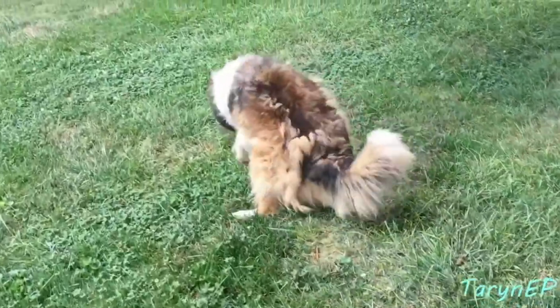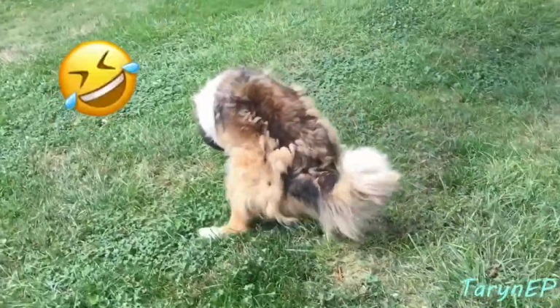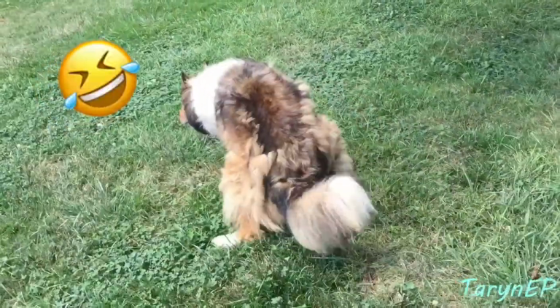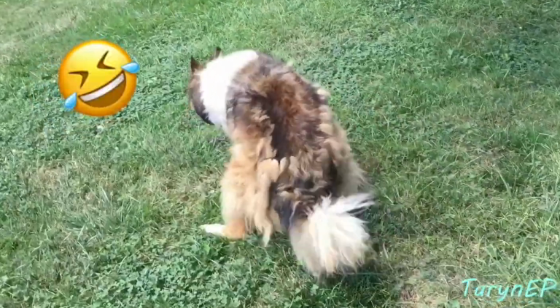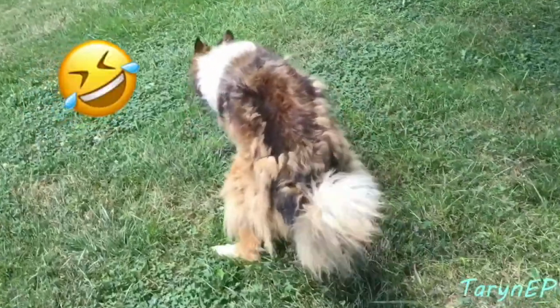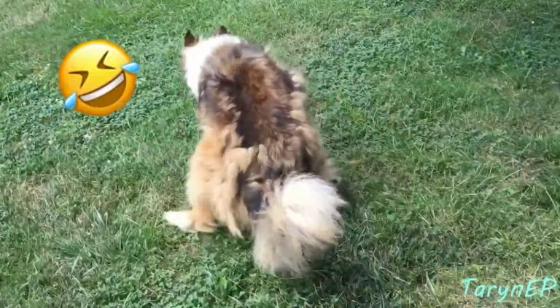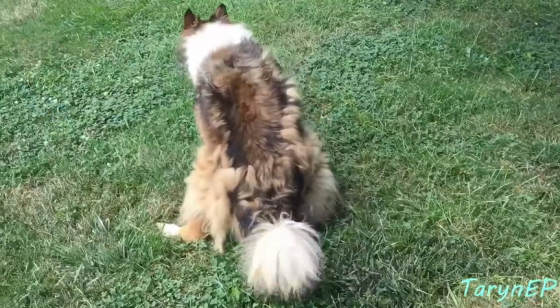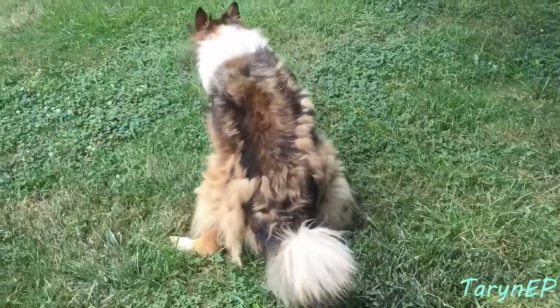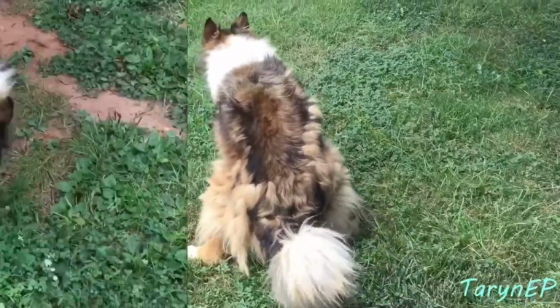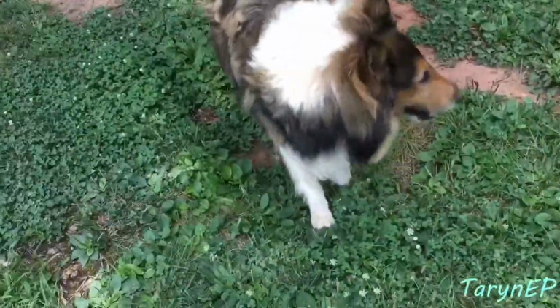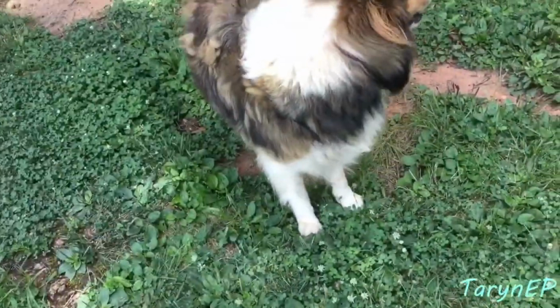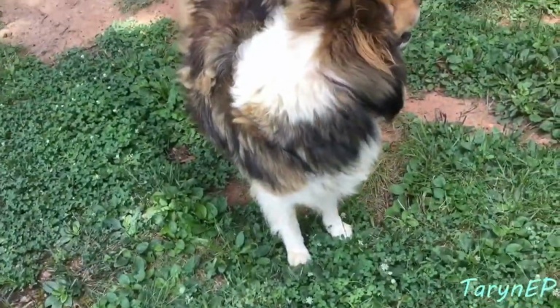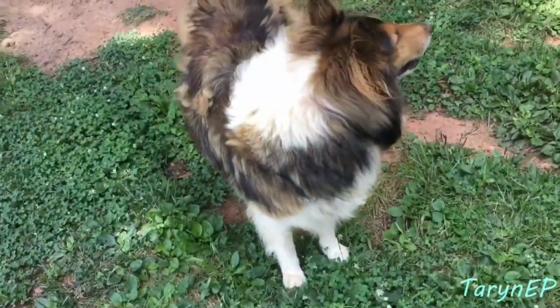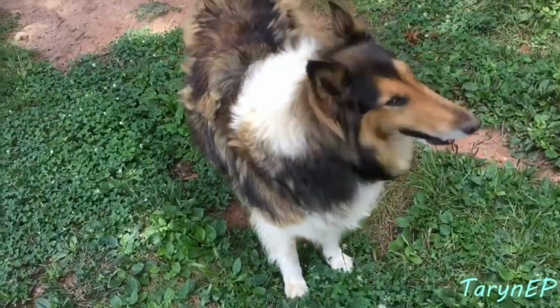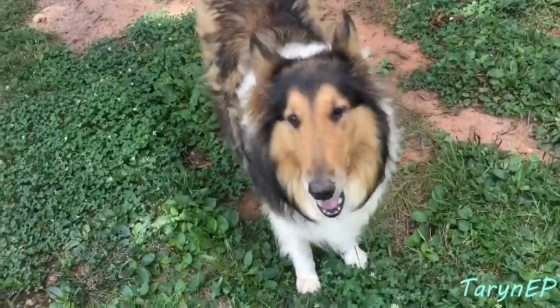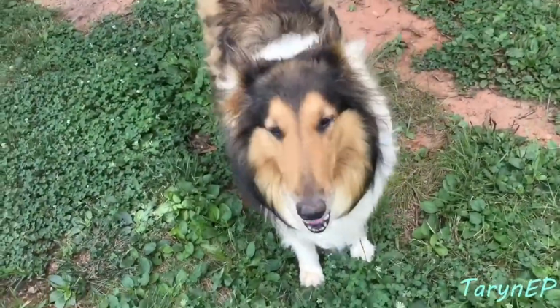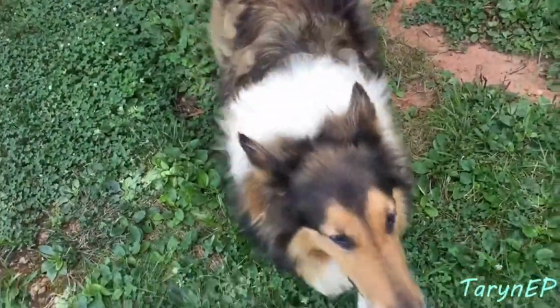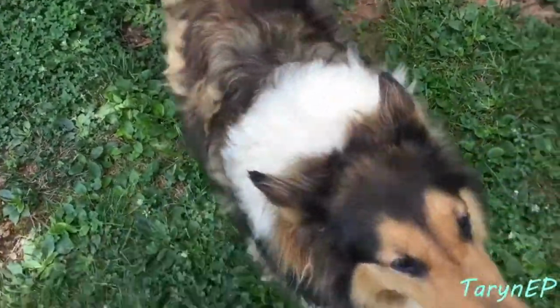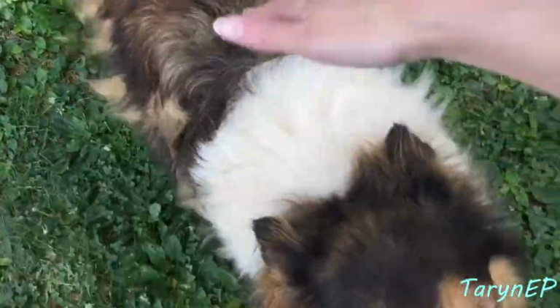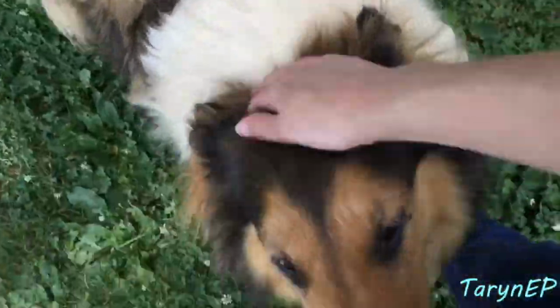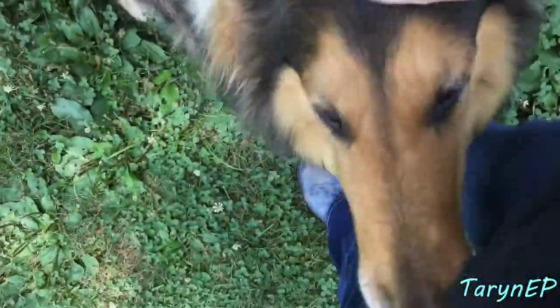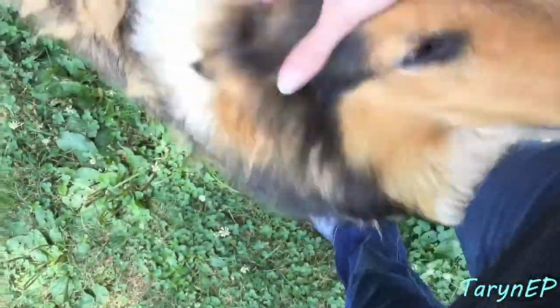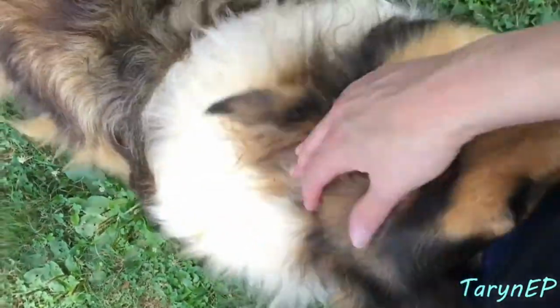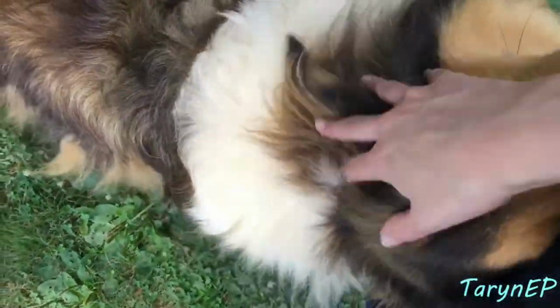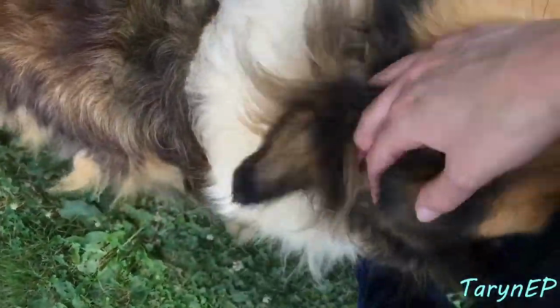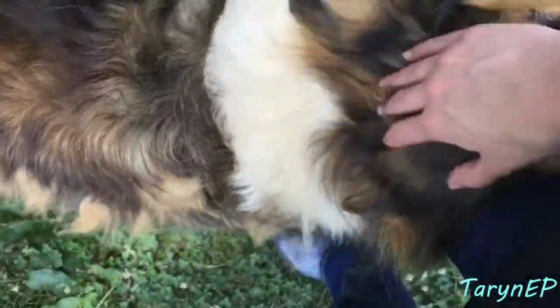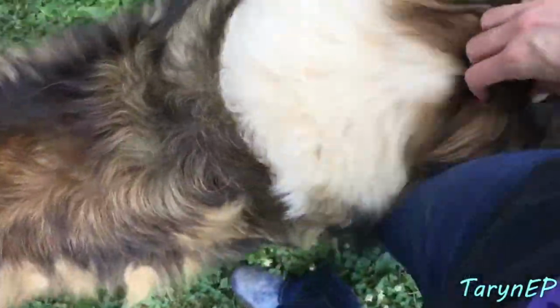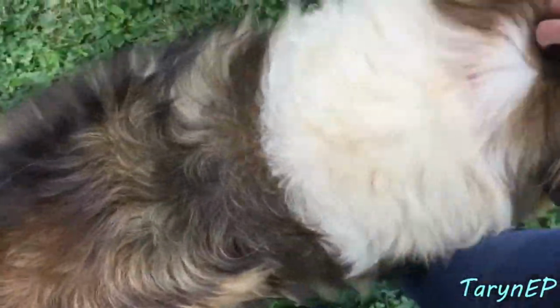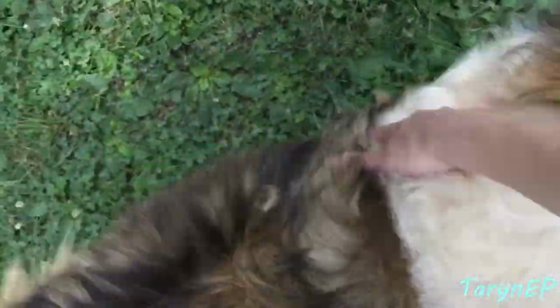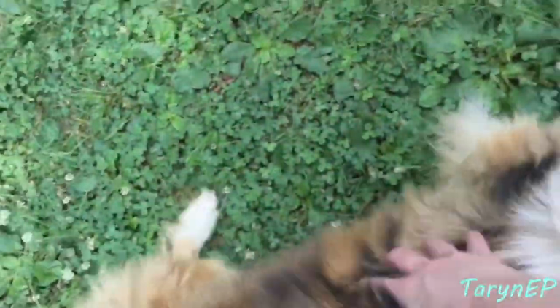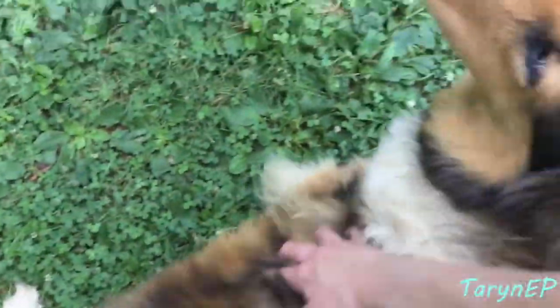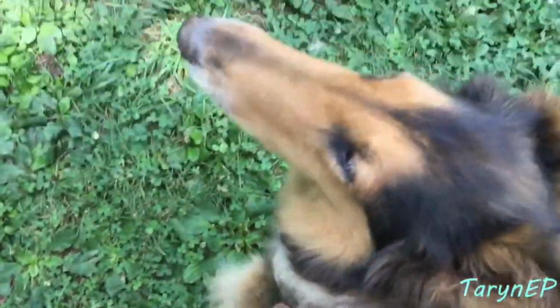She was actually bathed just a few days ago. She's already filthy again because she rolls in the dirt. She rolls in the dirt.